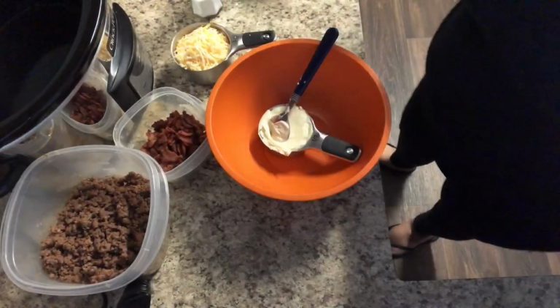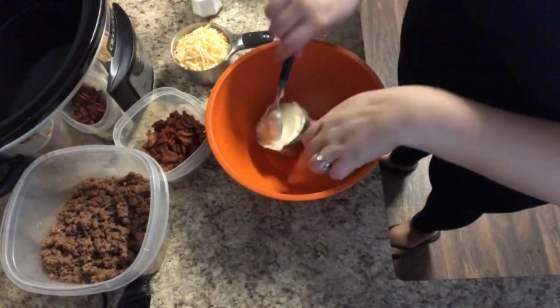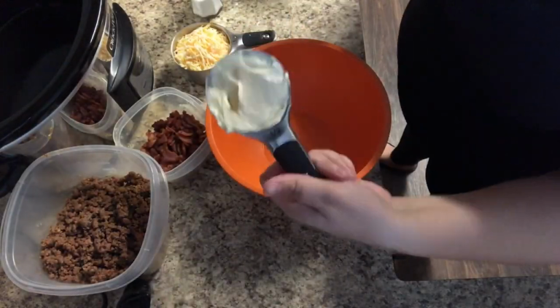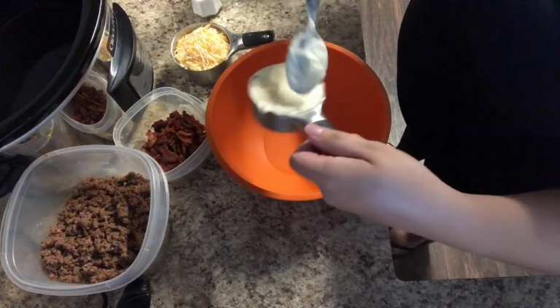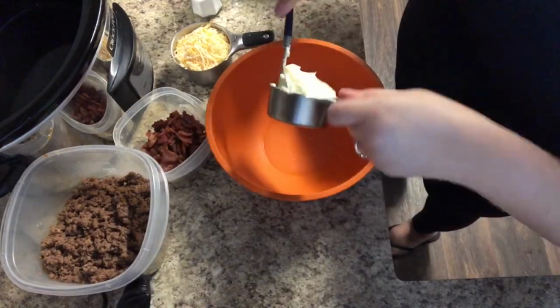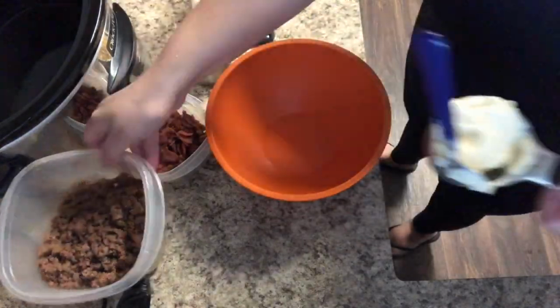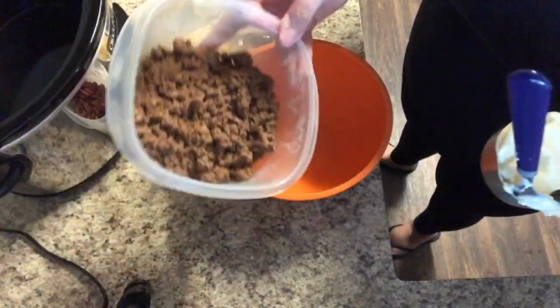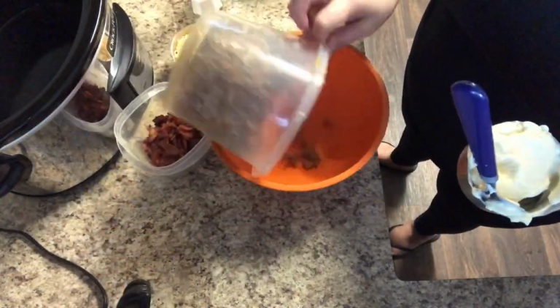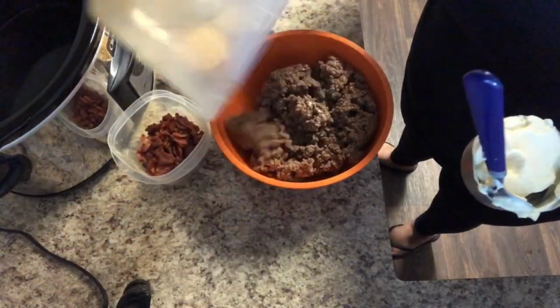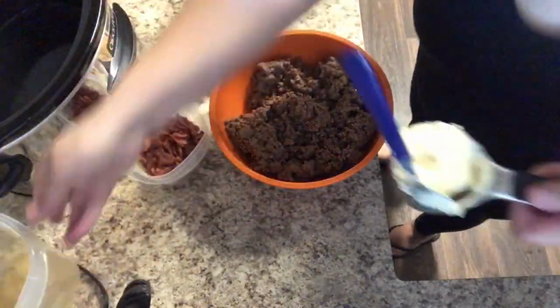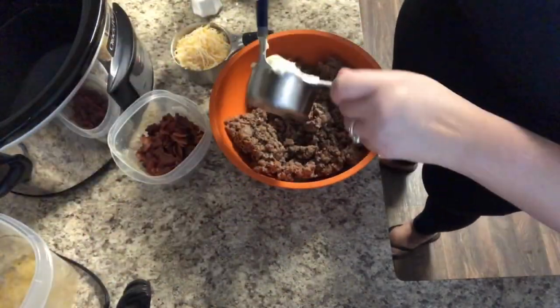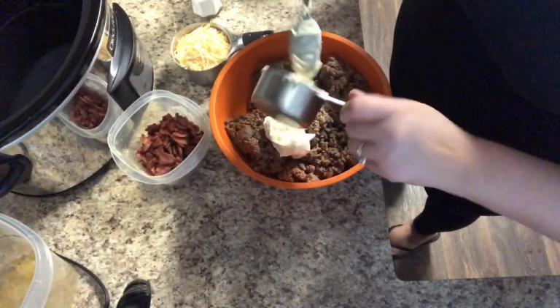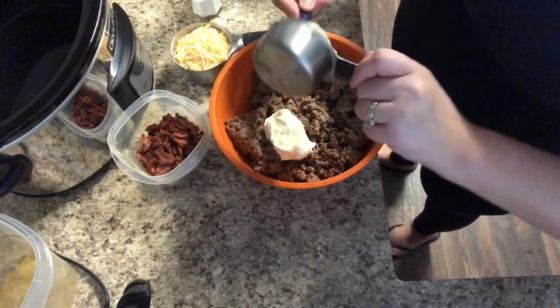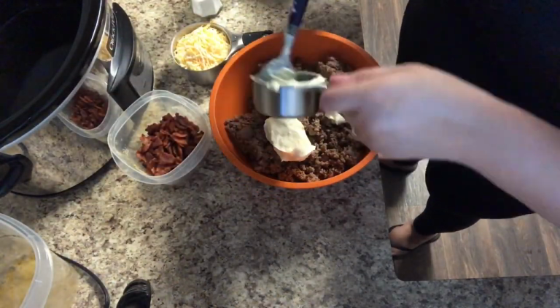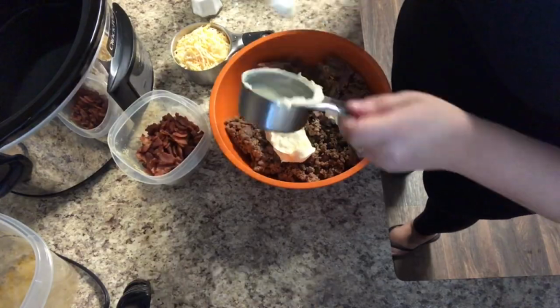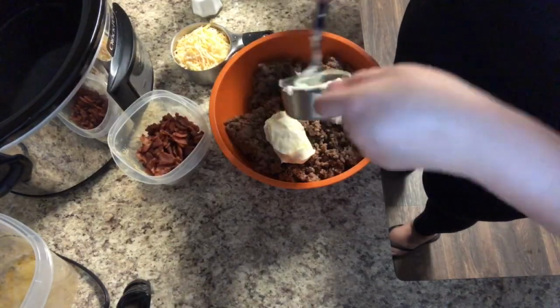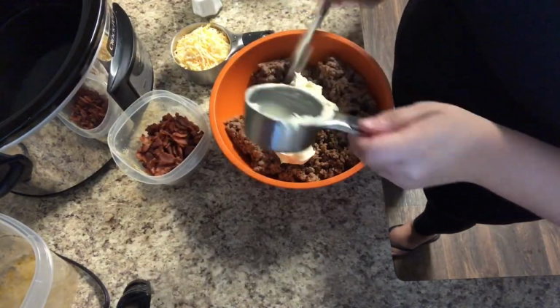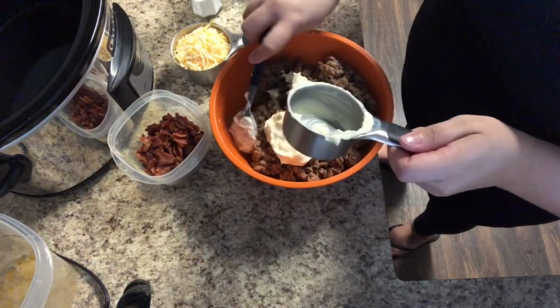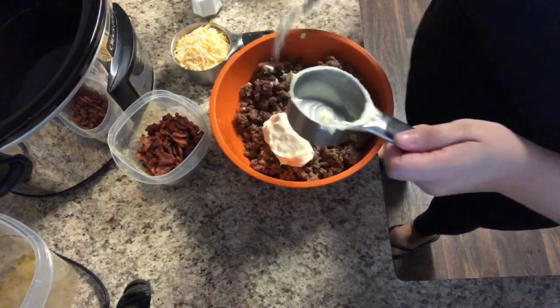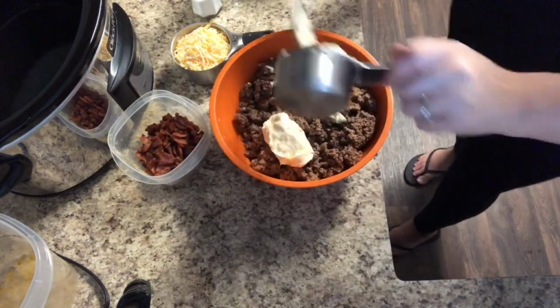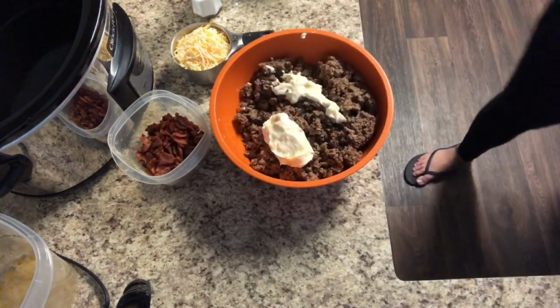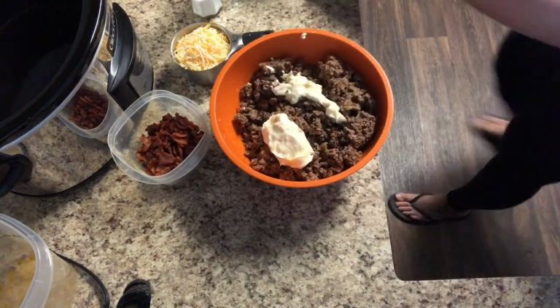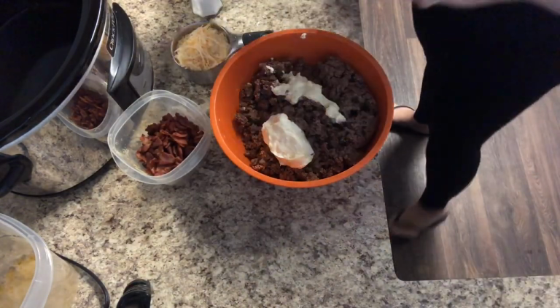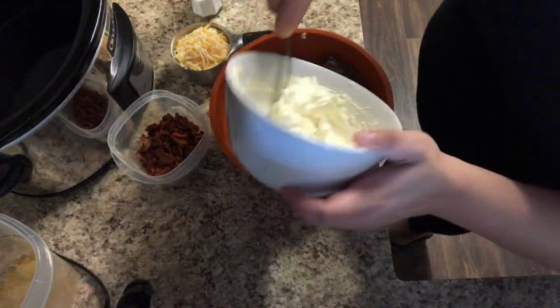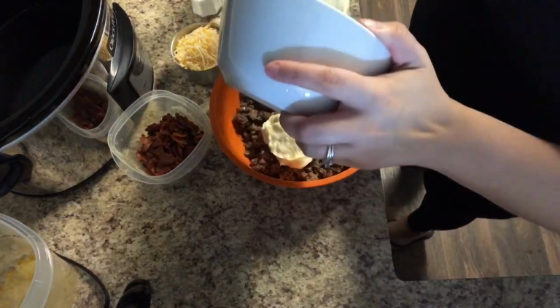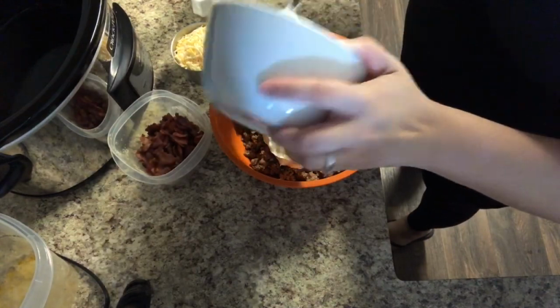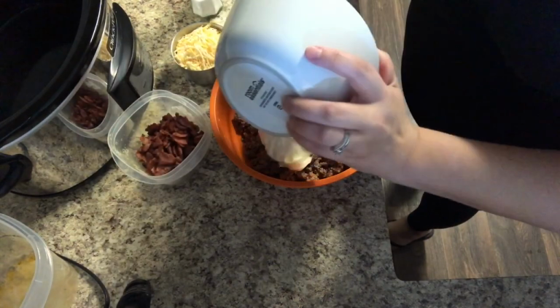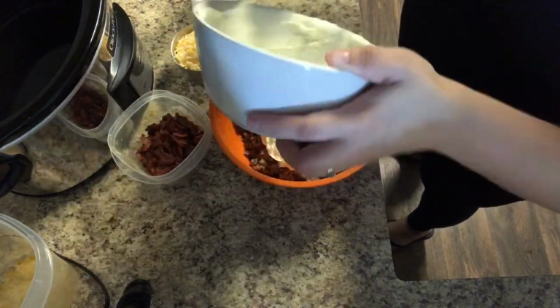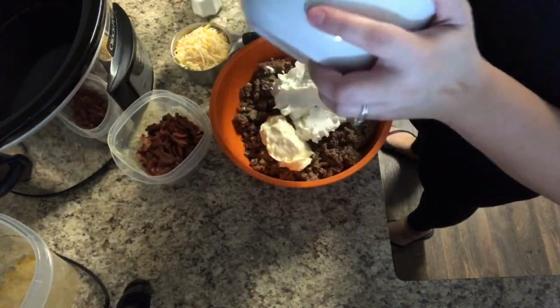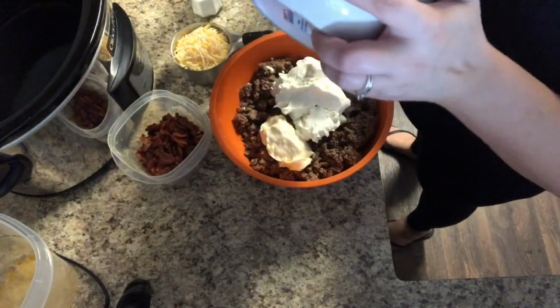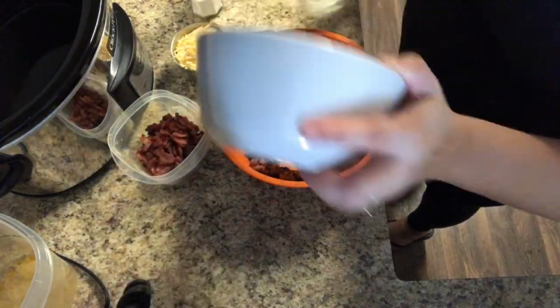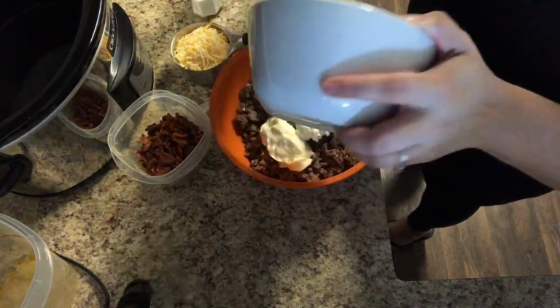Once the cream cheese is melted, start combining ingredients. Grab and combine the hamburger meat, the mayonnaise, and the cream cheese and stir that really well together. Once it's all stirred together, season it with salt and pepper to your liking.